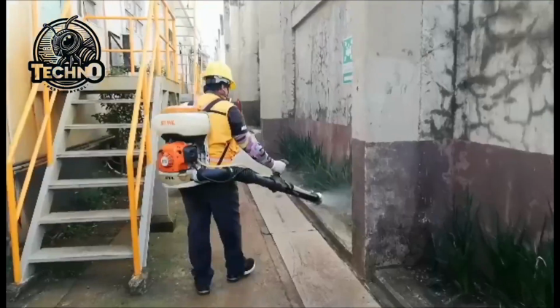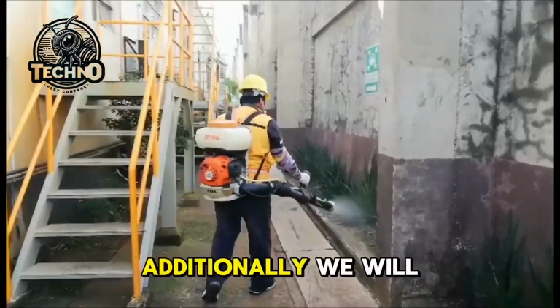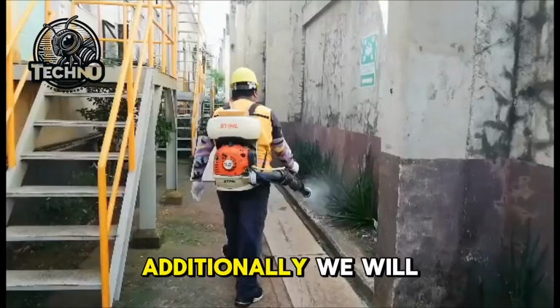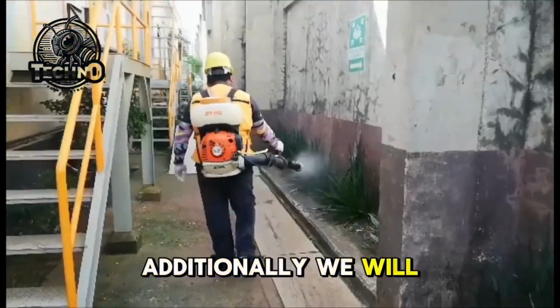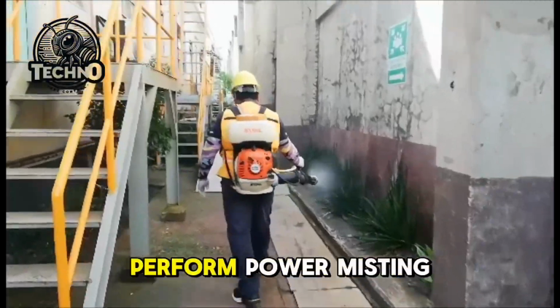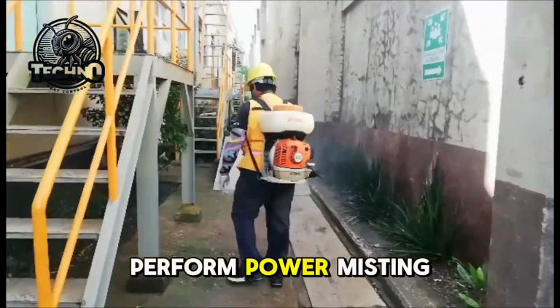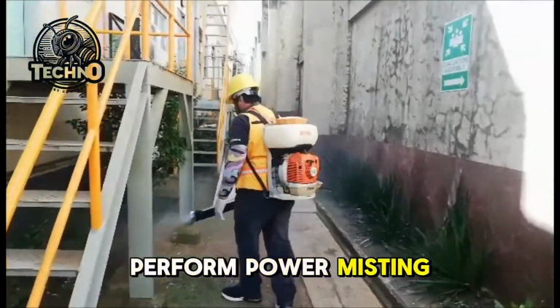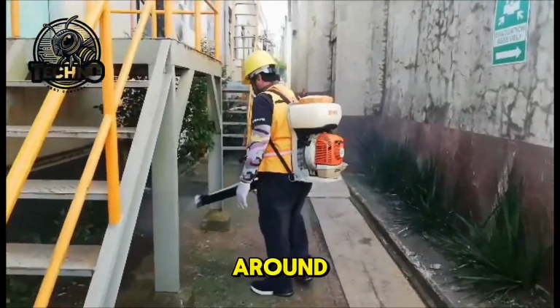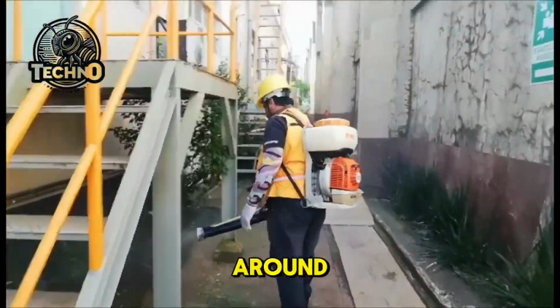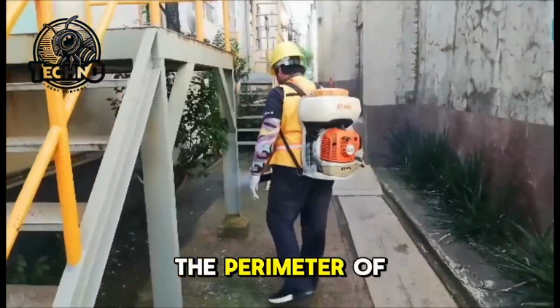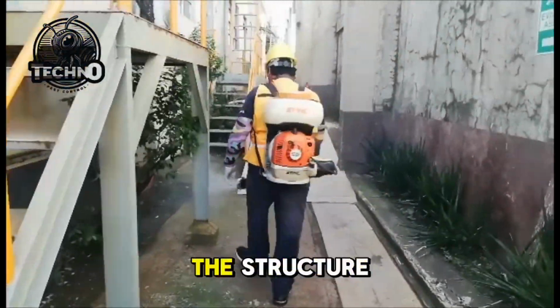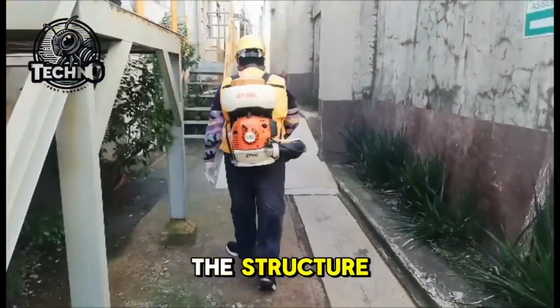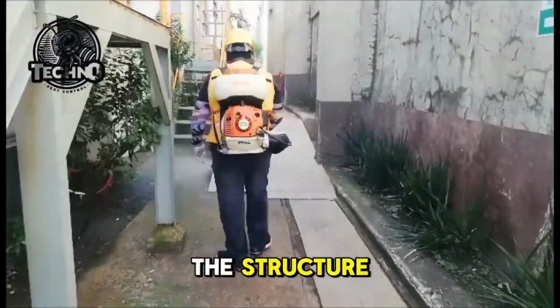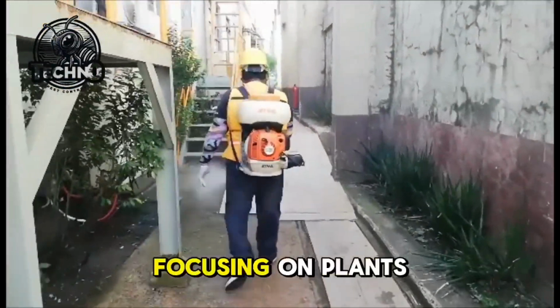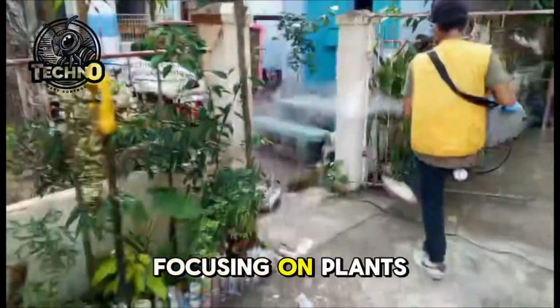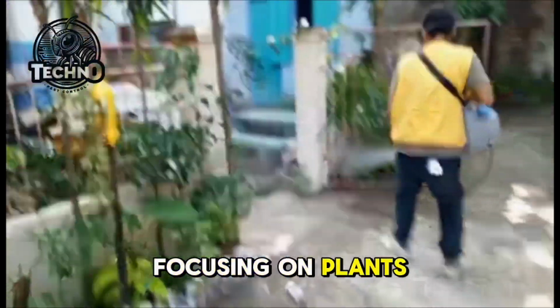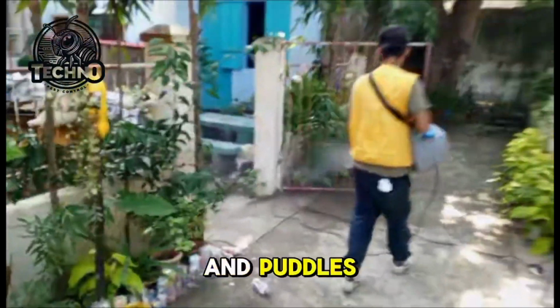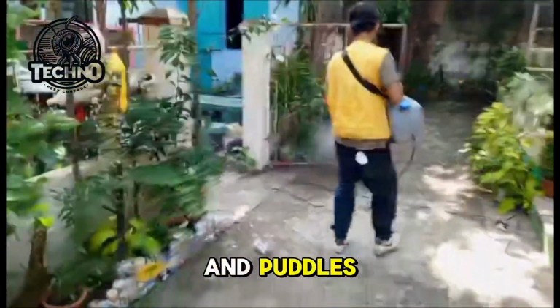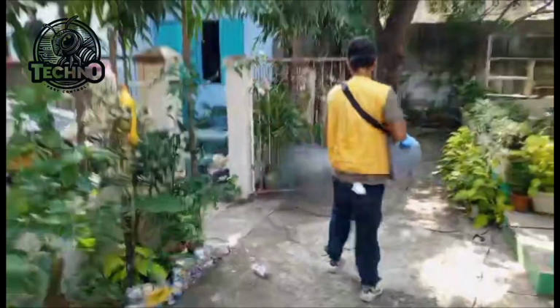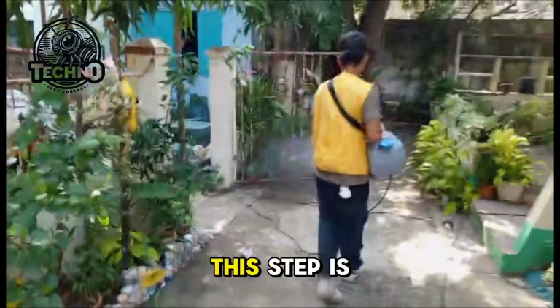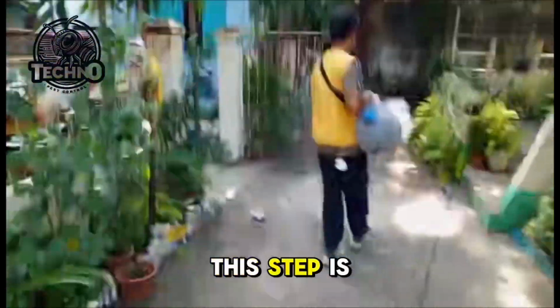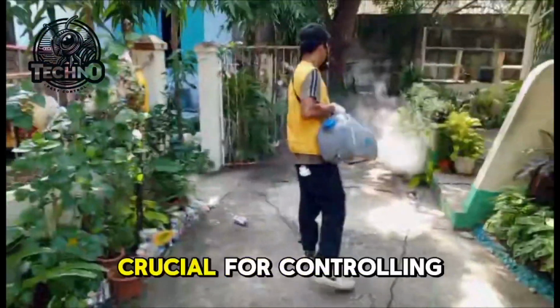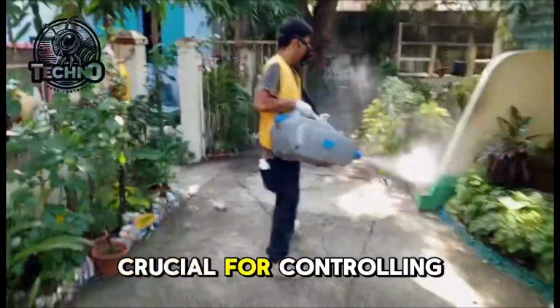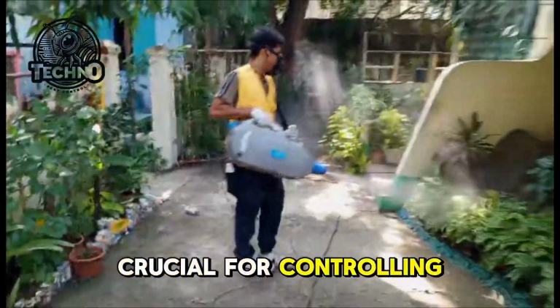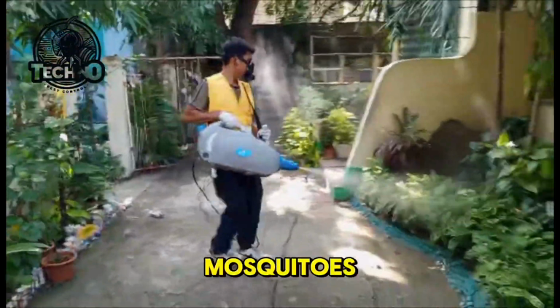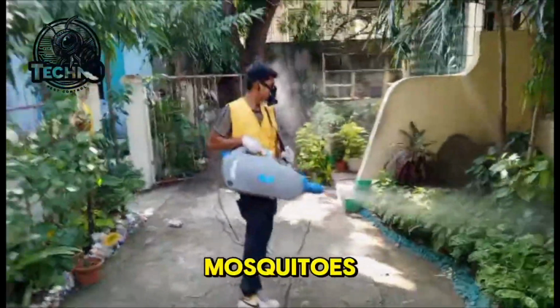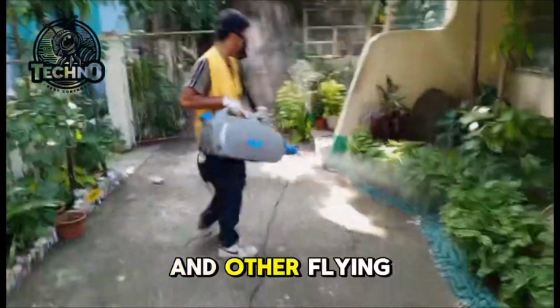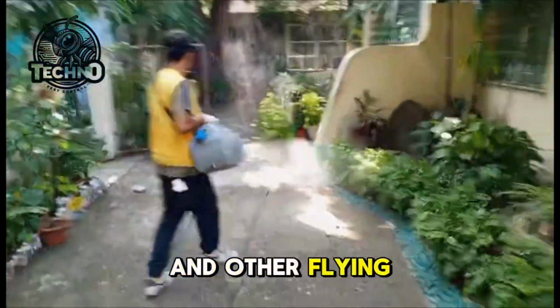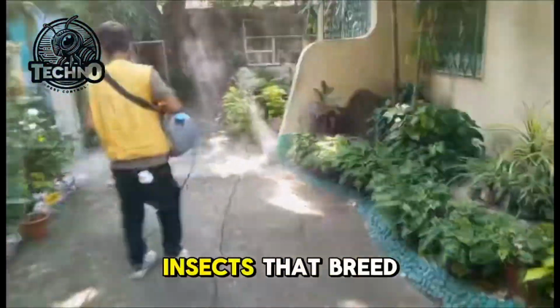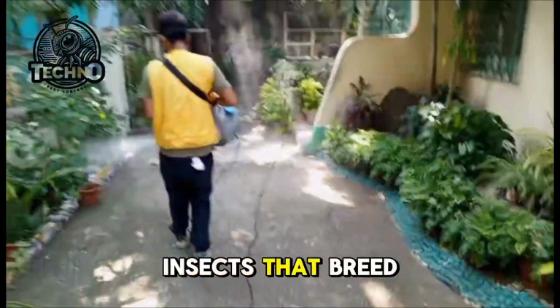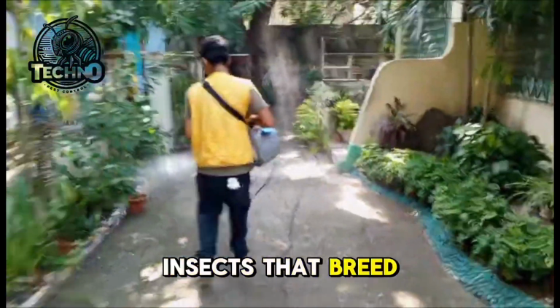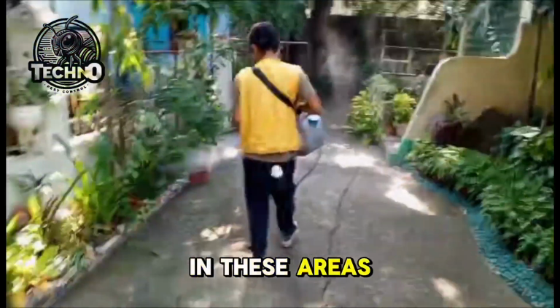Additionally, we will perform power misting around the perimeter of the structure, focusing on plants and puddles. This step is crucial for controlling mosquitoes and other flying insects that breed in these areas.